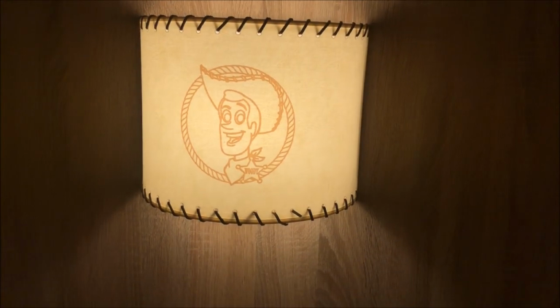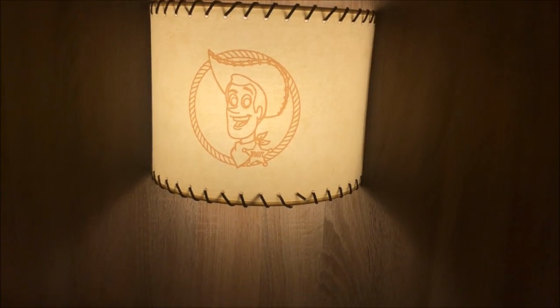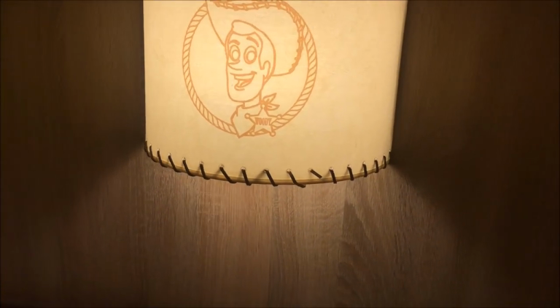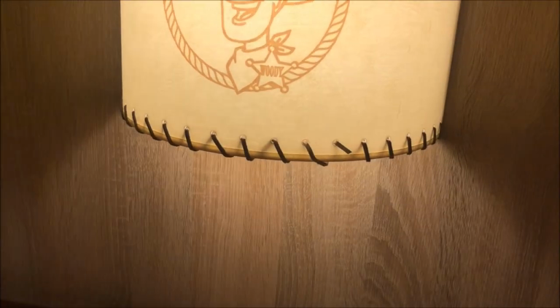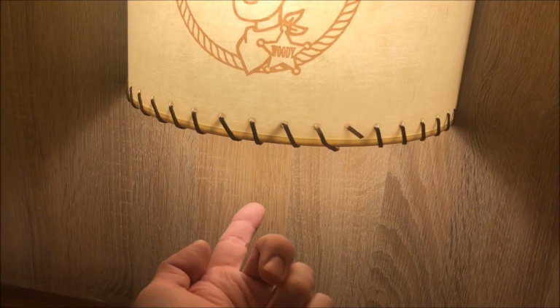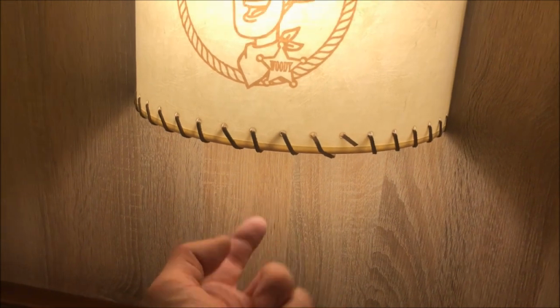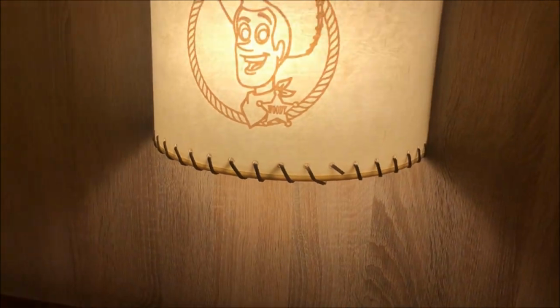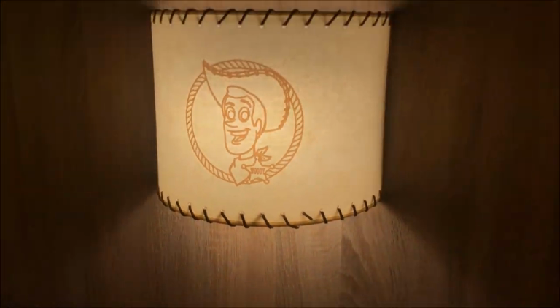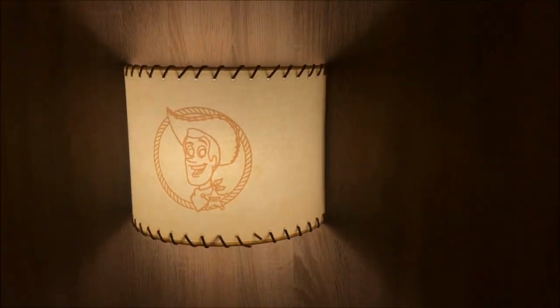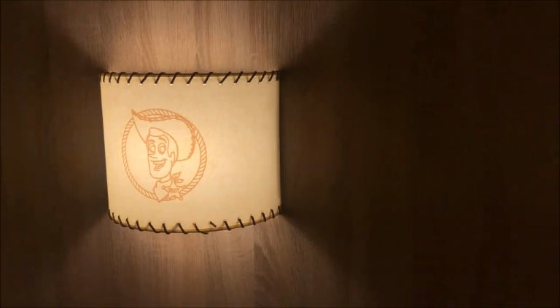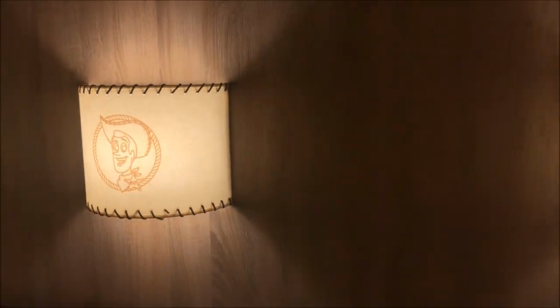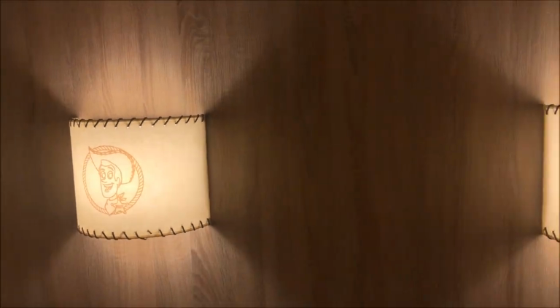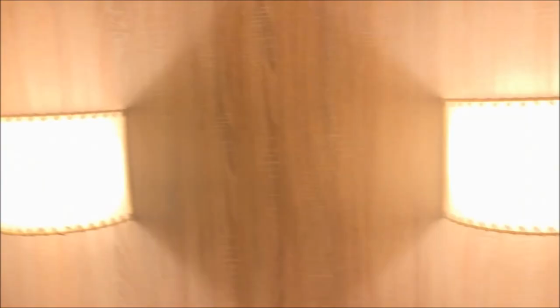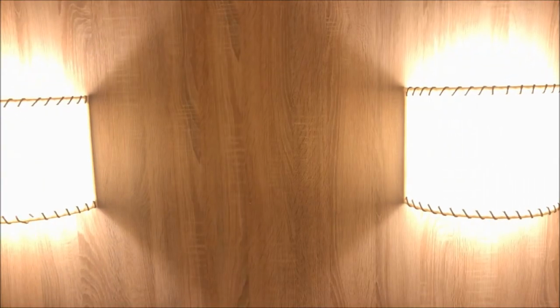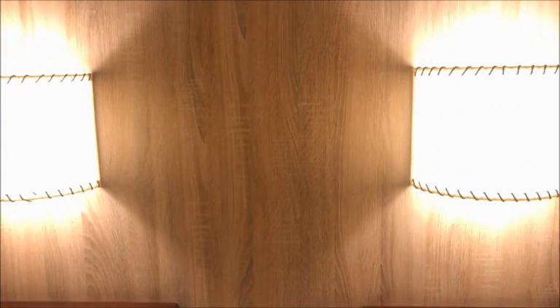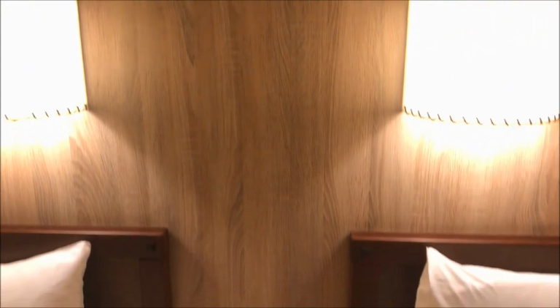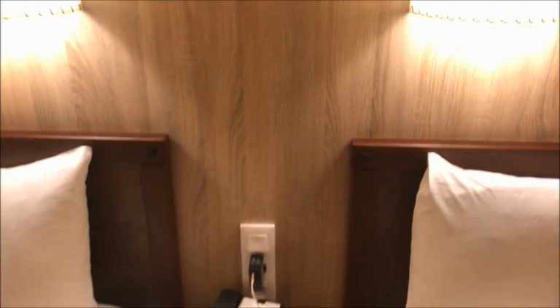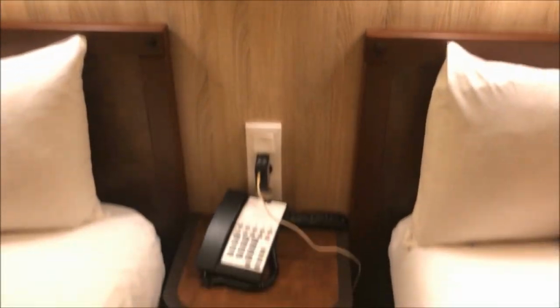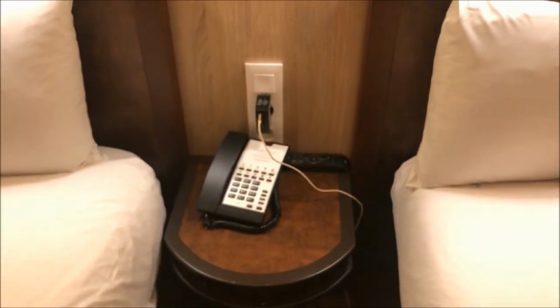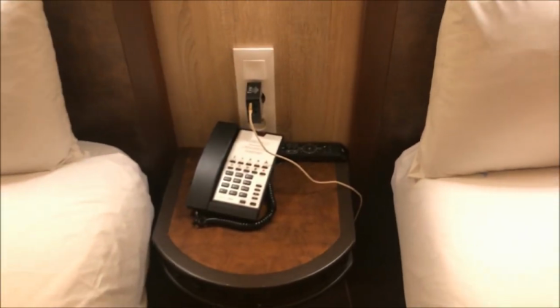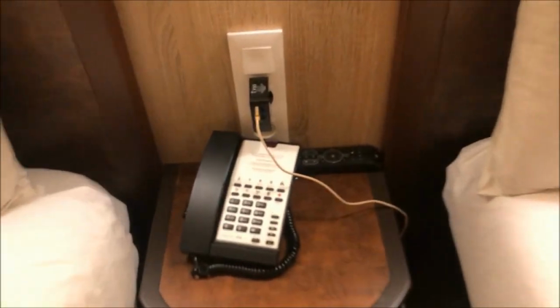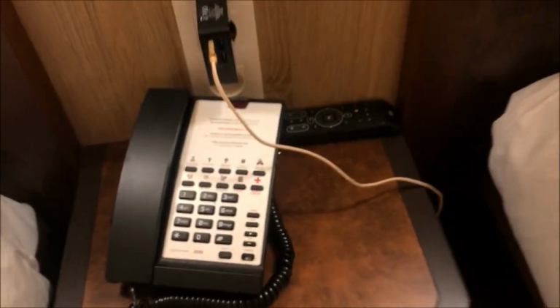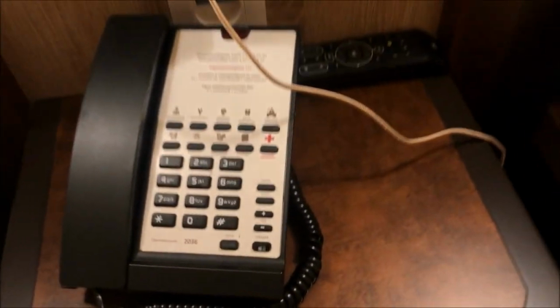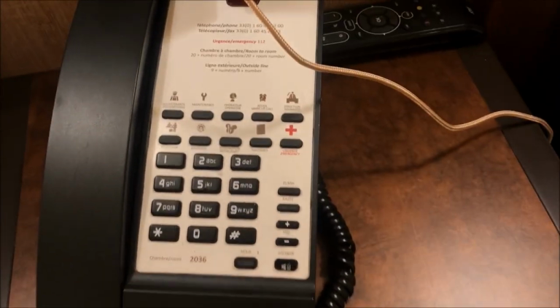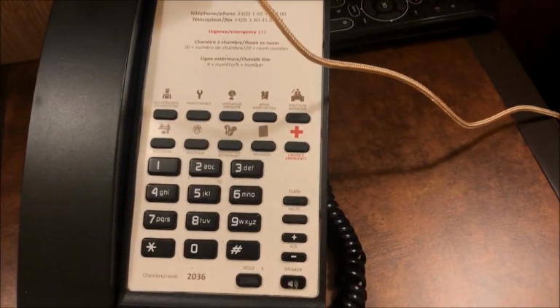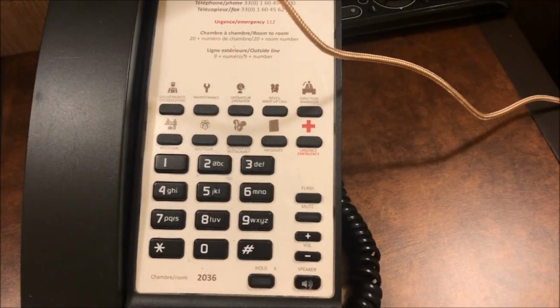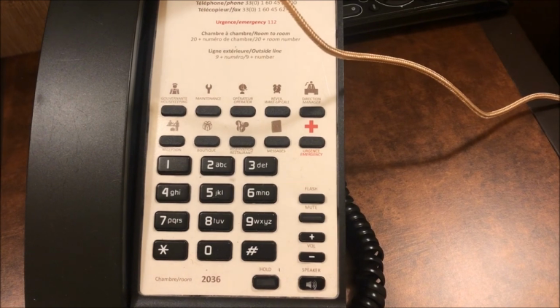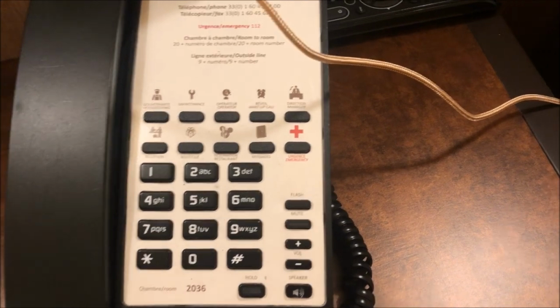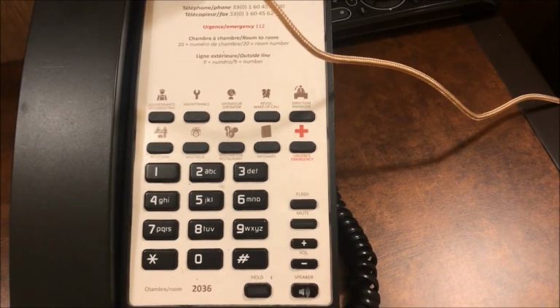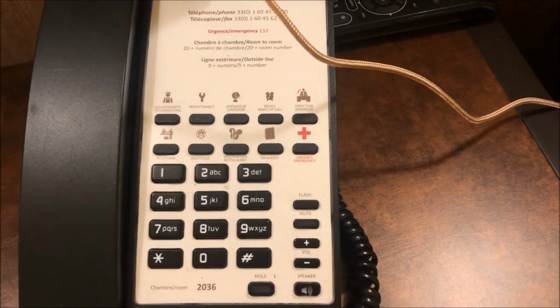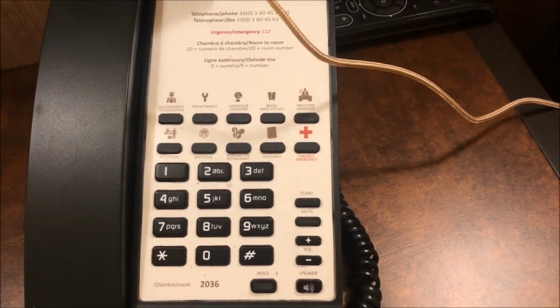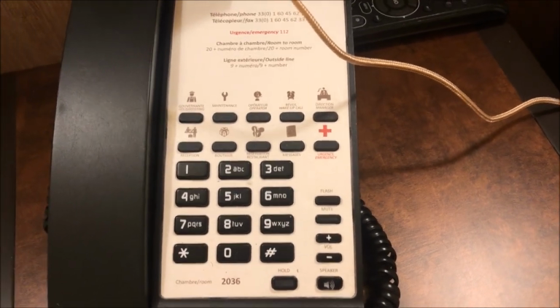I'm just going to come forward a little bit to show you what's actually on the lights — if it focuses, you've got Woody. All the lights have a little switch just underneath so you can turn them off individually; they're not actually attached to any big light switch, which is great. You have your telephone here that has all the amenities on it — reservations, reception, concierge, emergency.